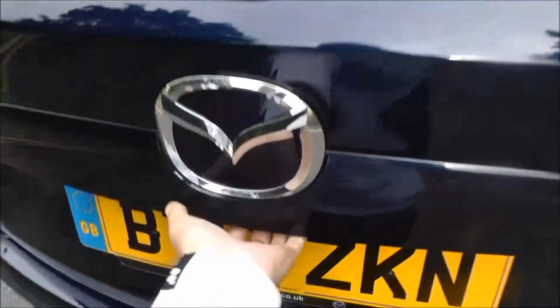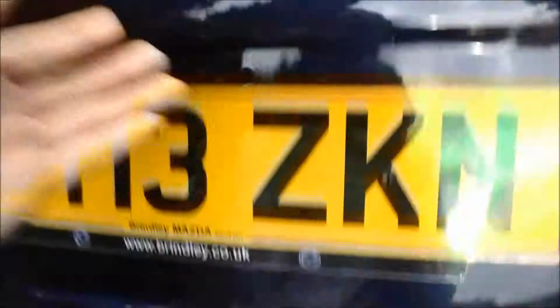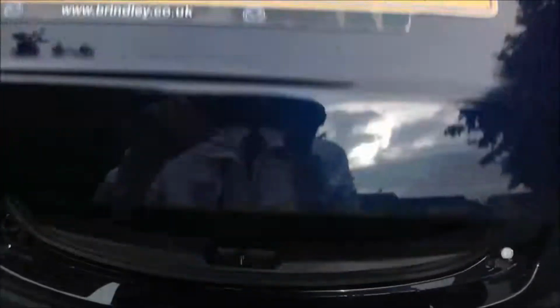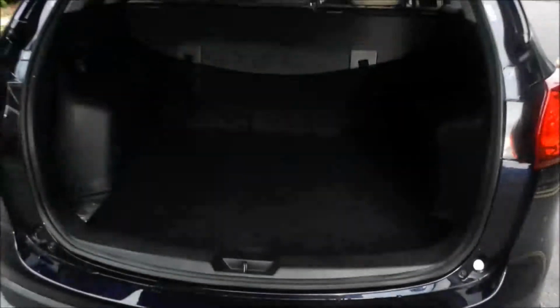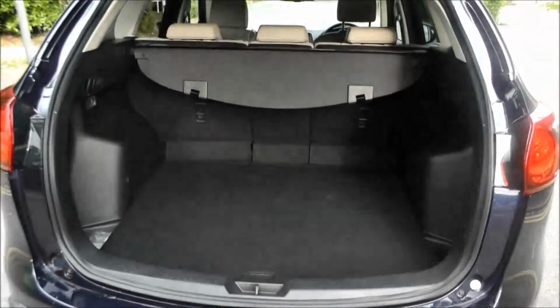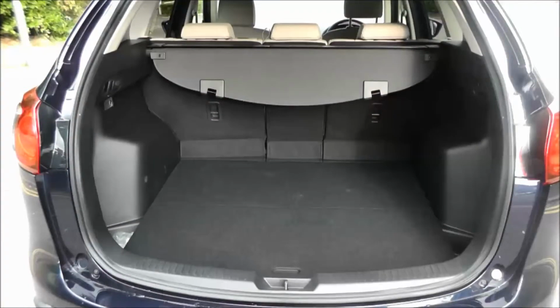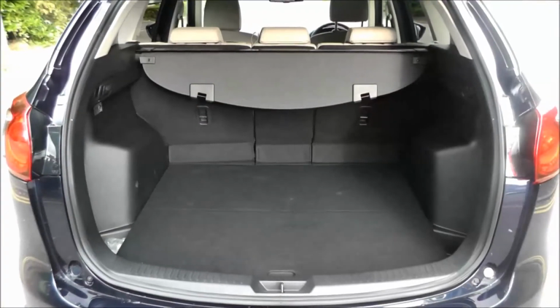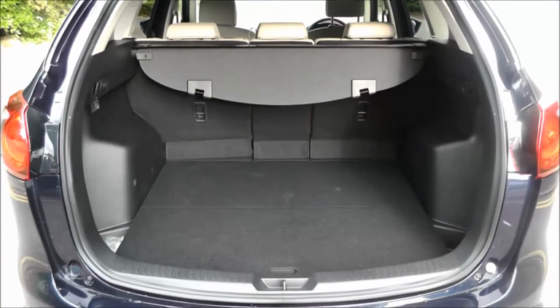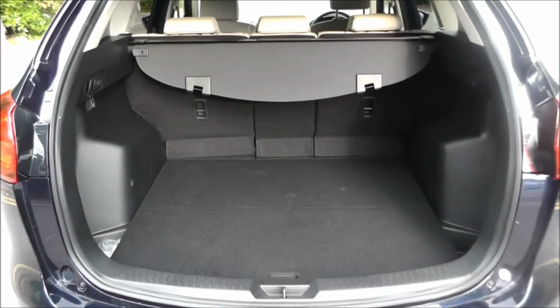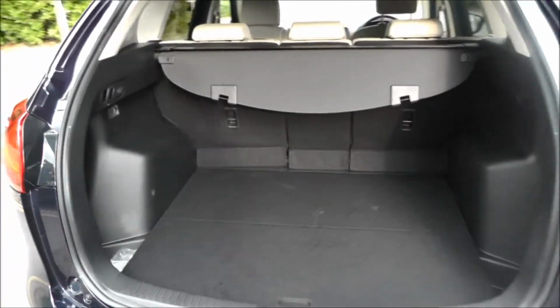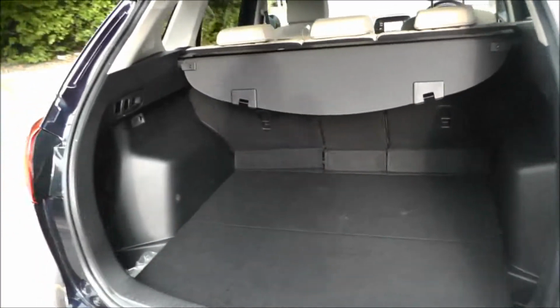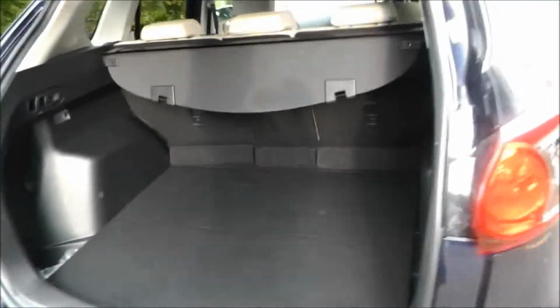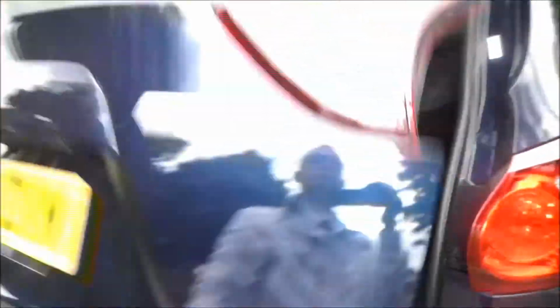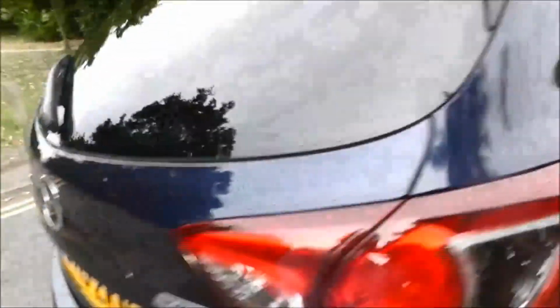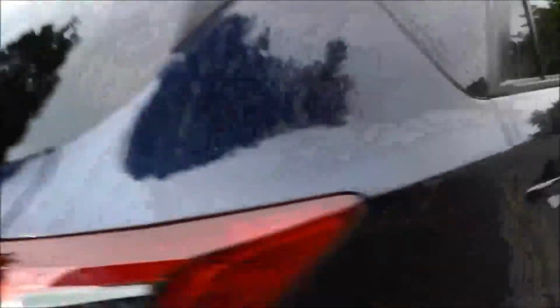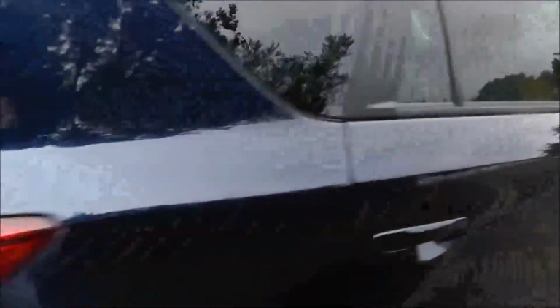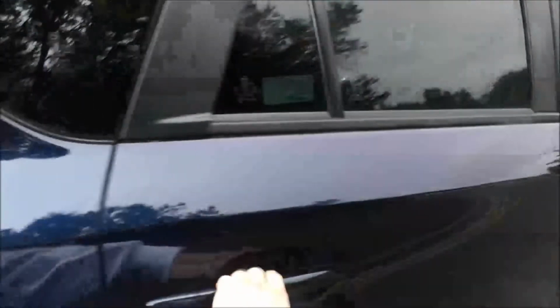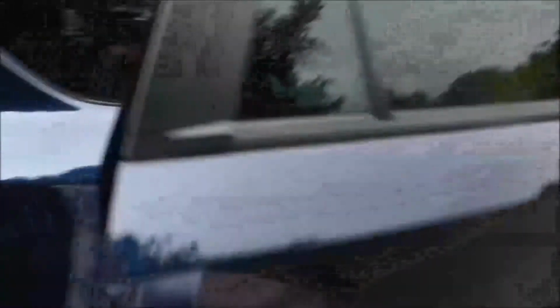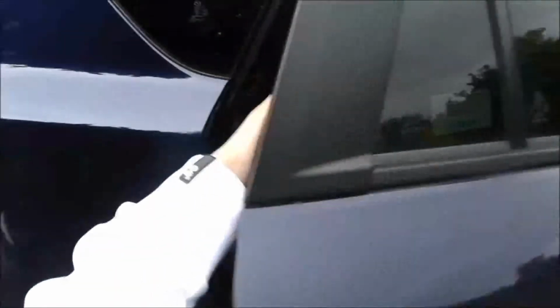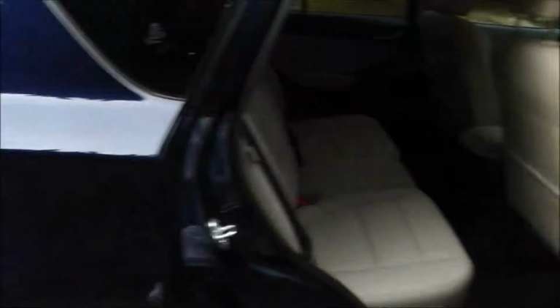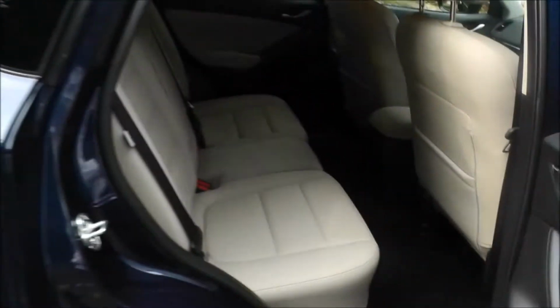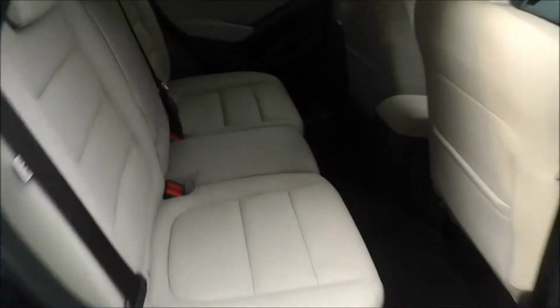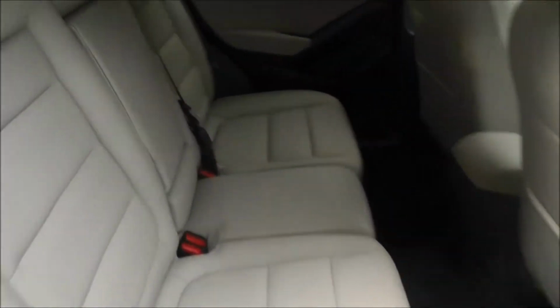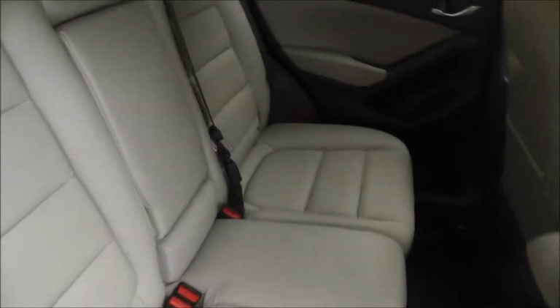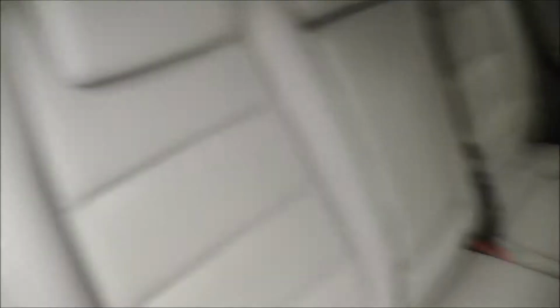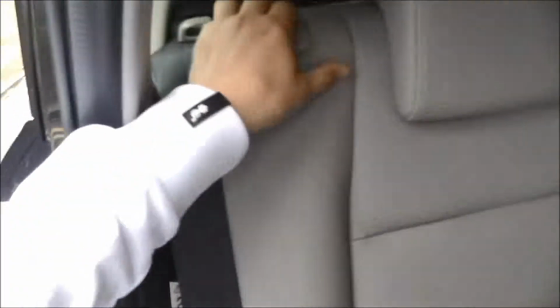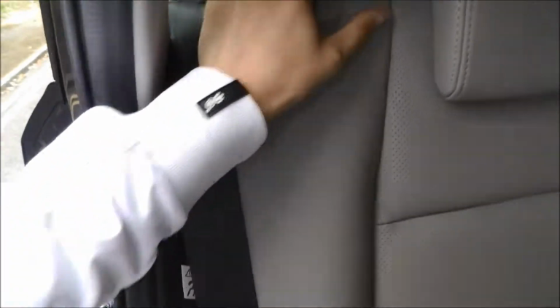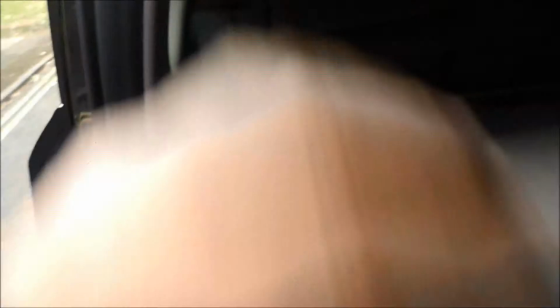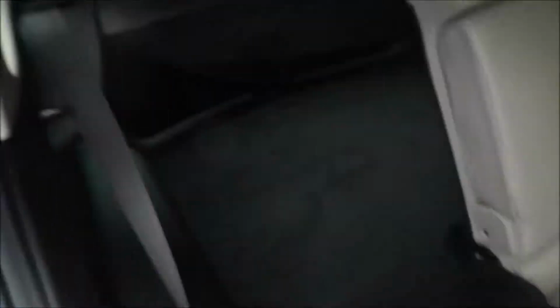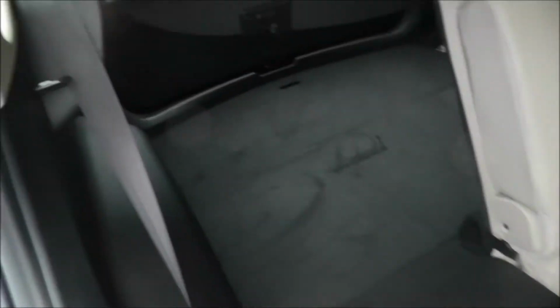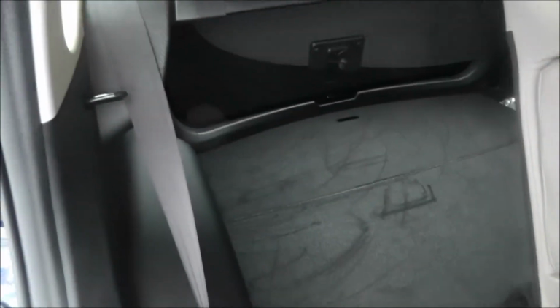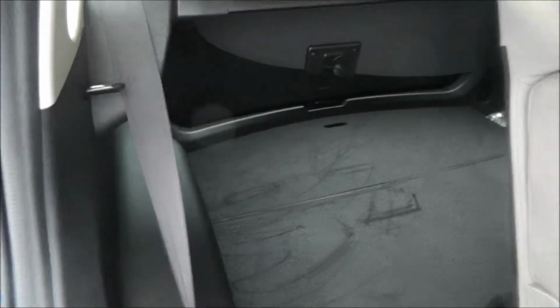This vehicle has a large capacity boot with a retractable parcel shelf, and tinted windows throughout the rear. It has a spacious interior, and the rear seats fold forwards to enlarge the boot capacity.